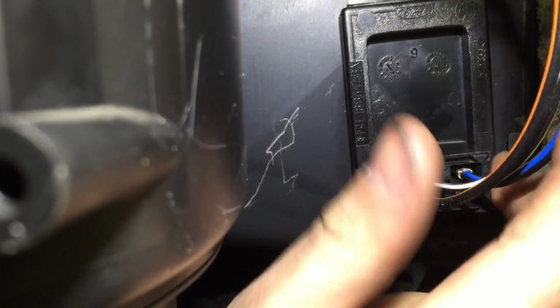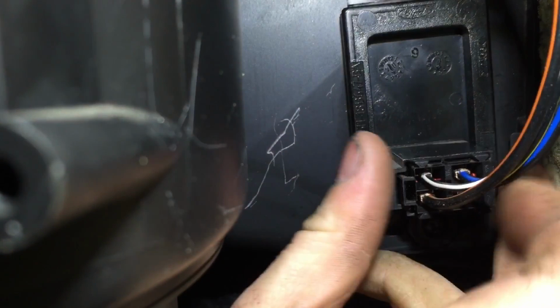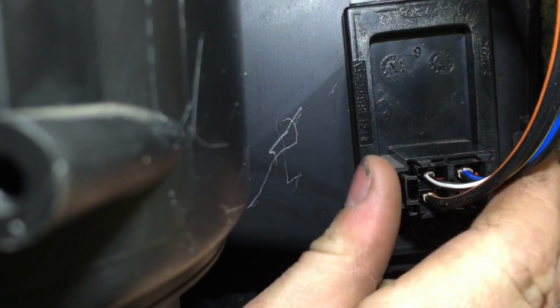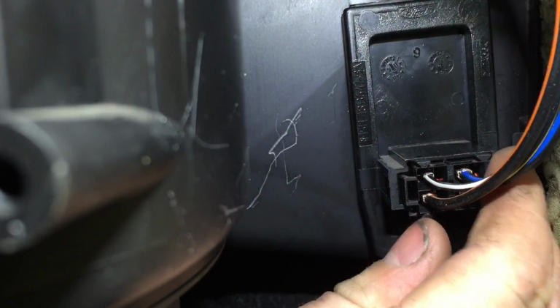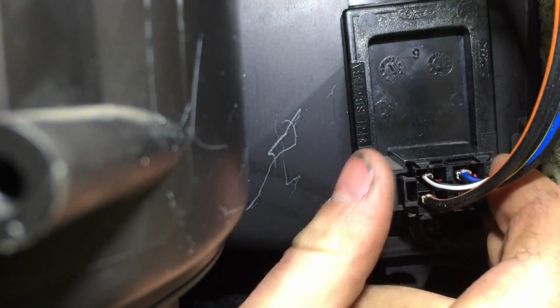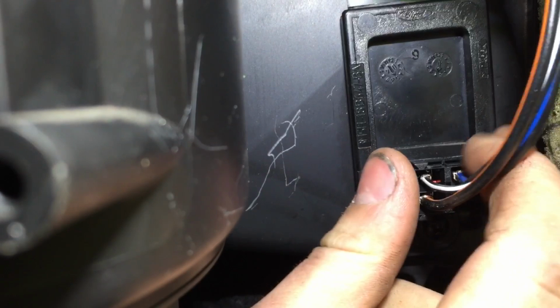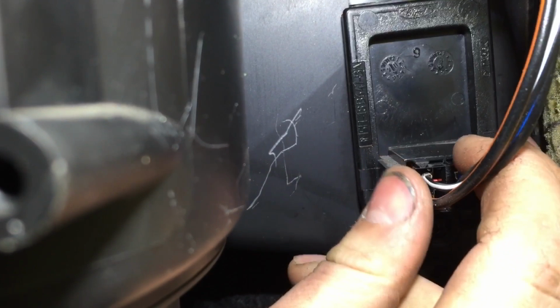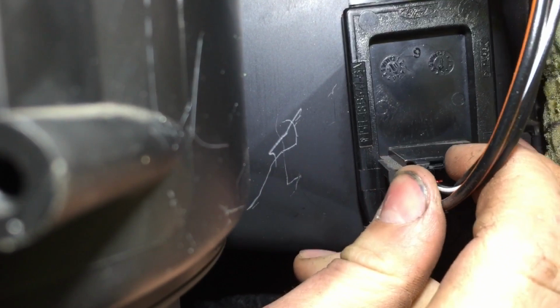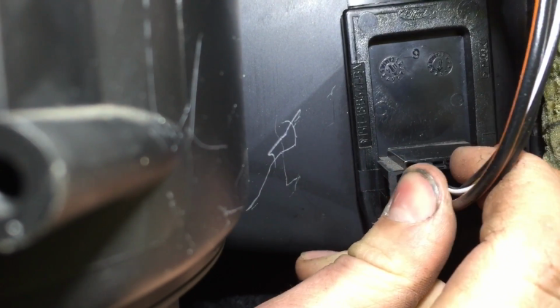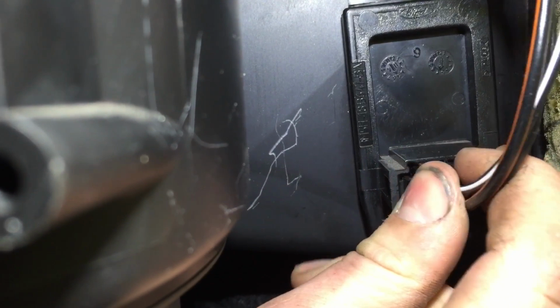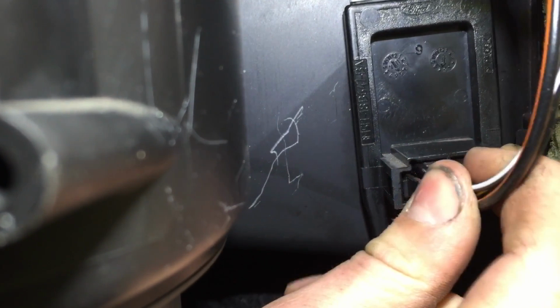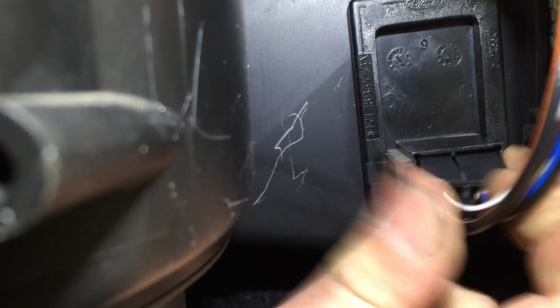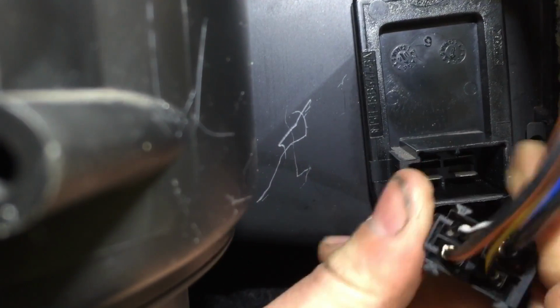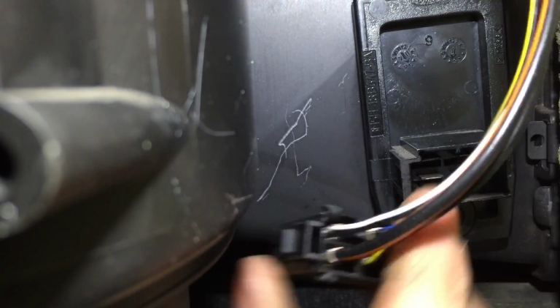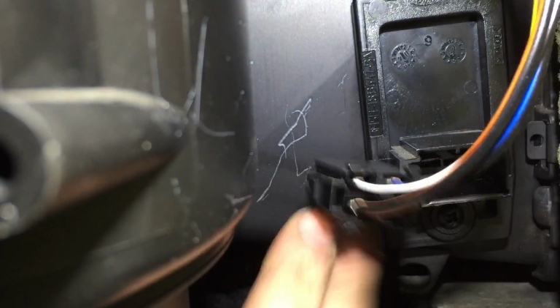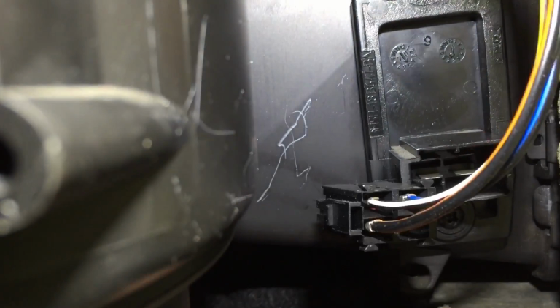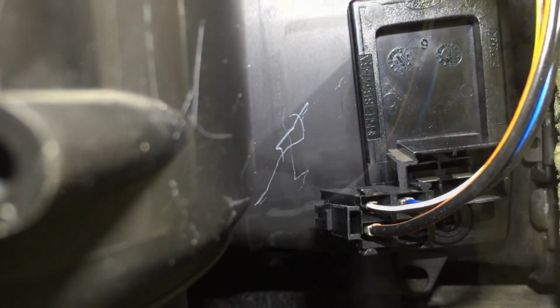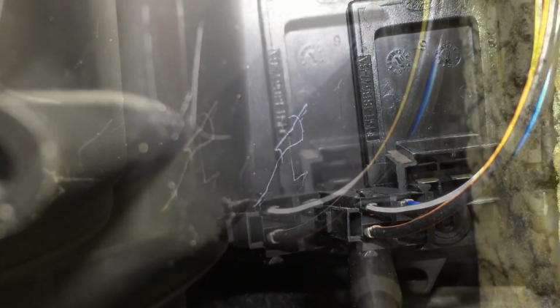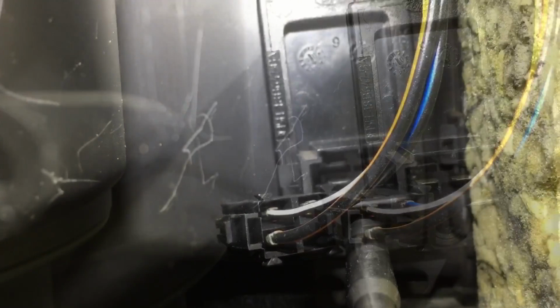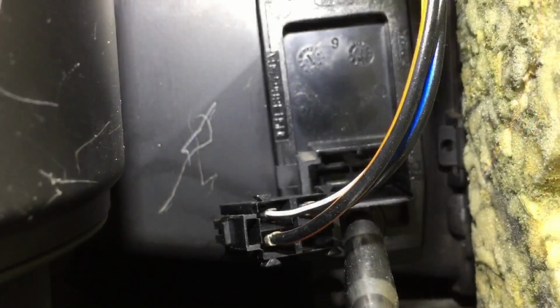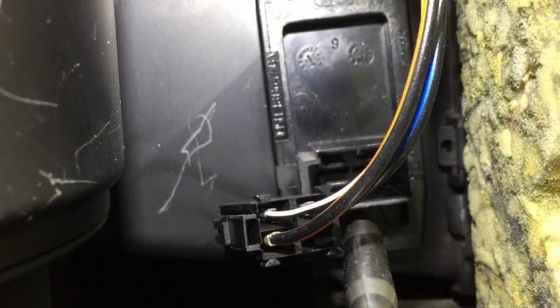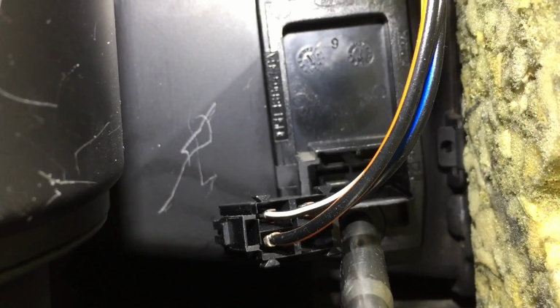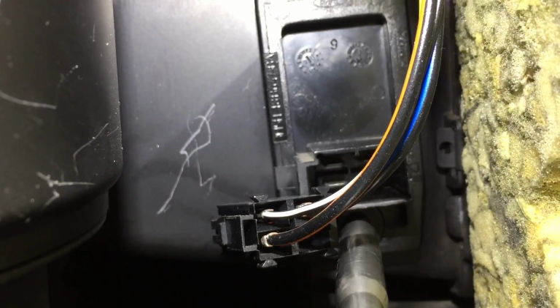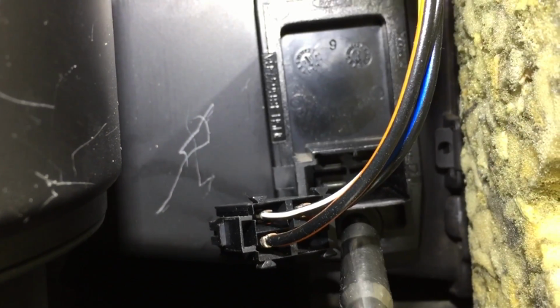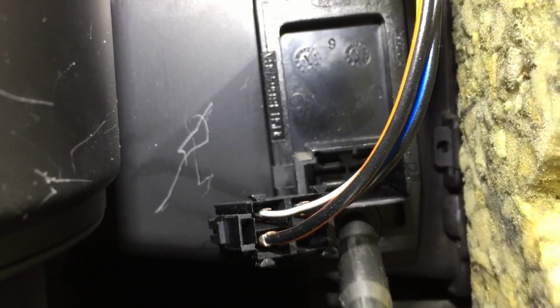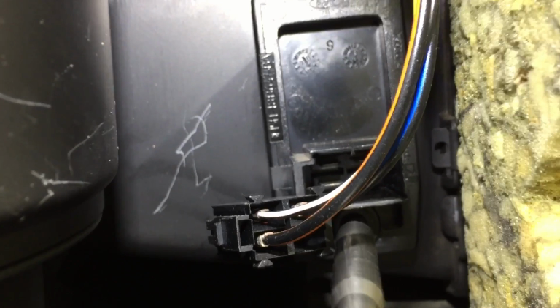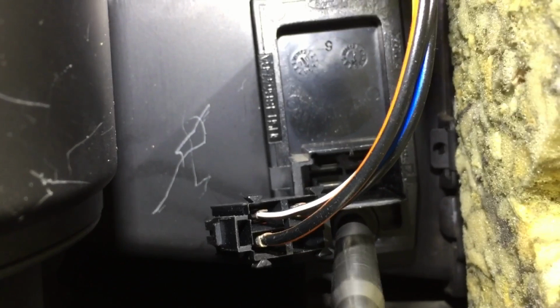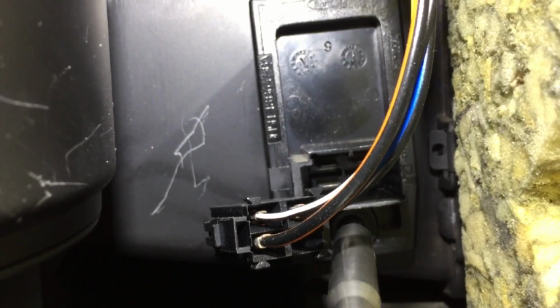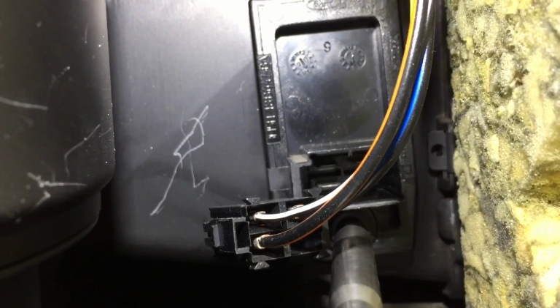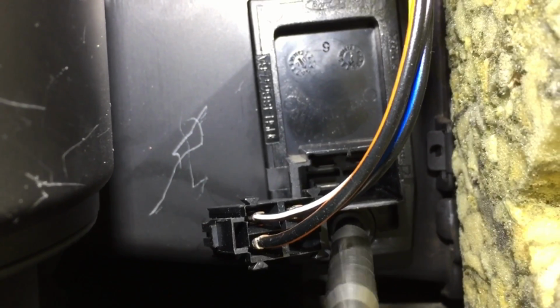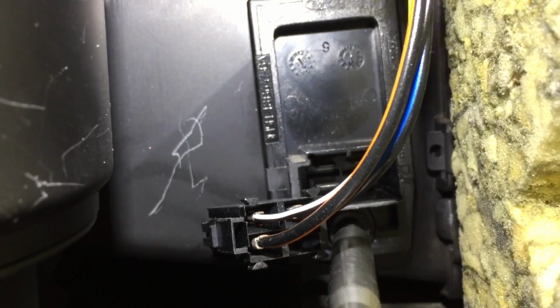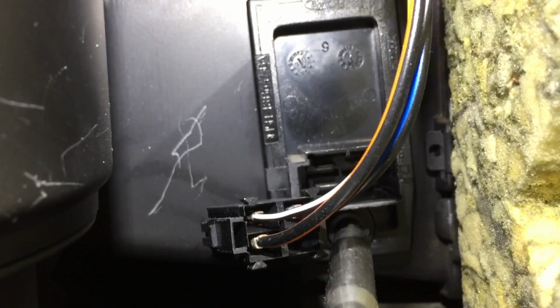First, disconnect the multi-plug by pushing this tab in. Next, remove the single screw to free the resistor from its place.